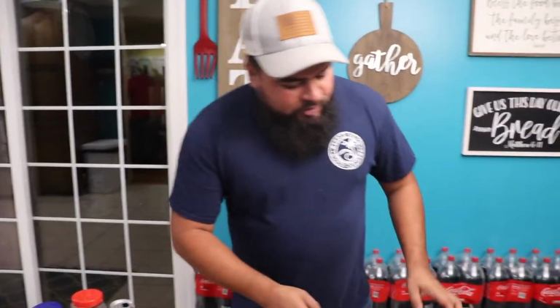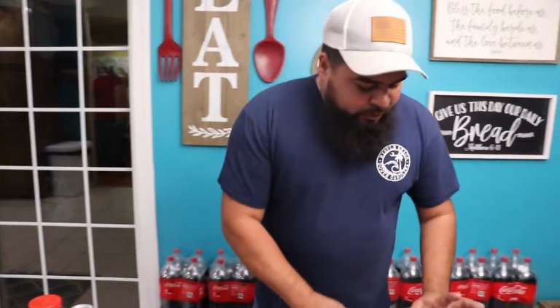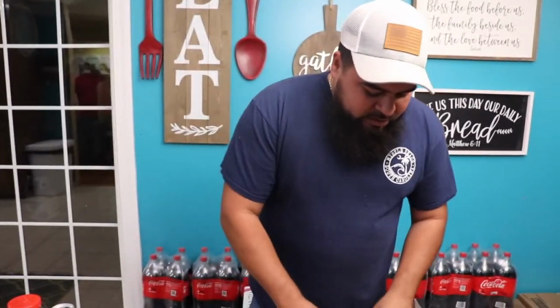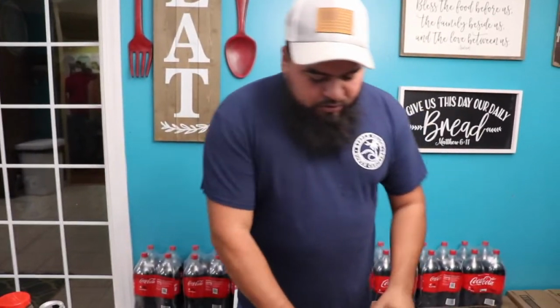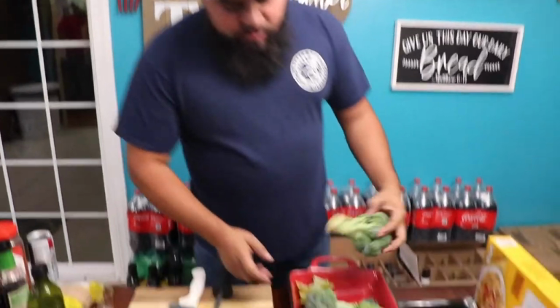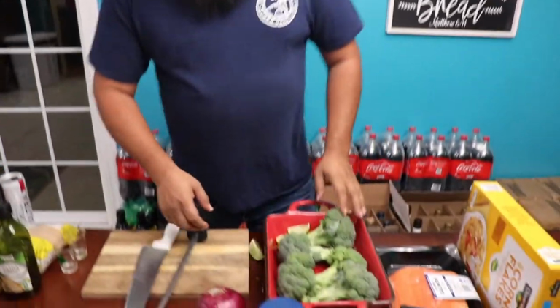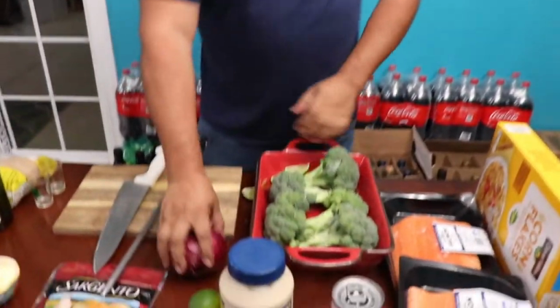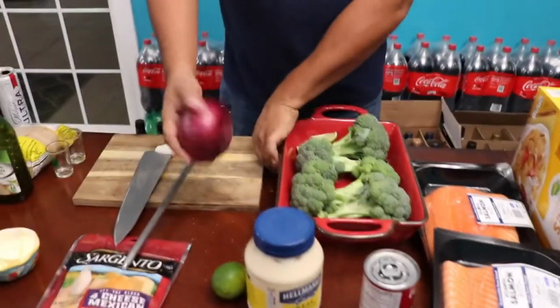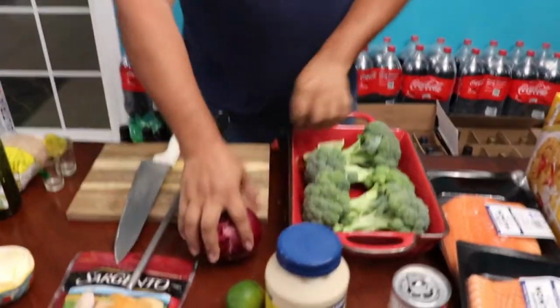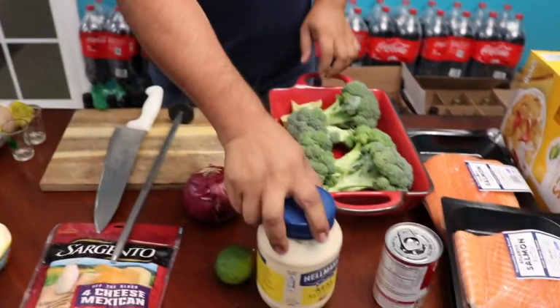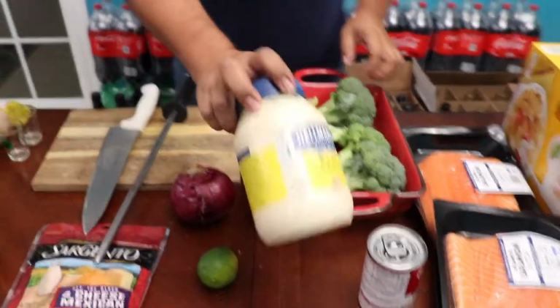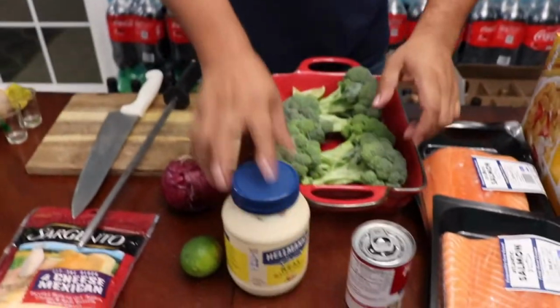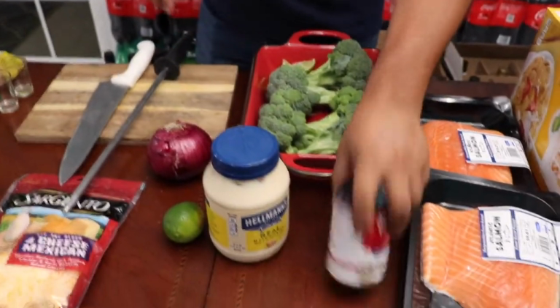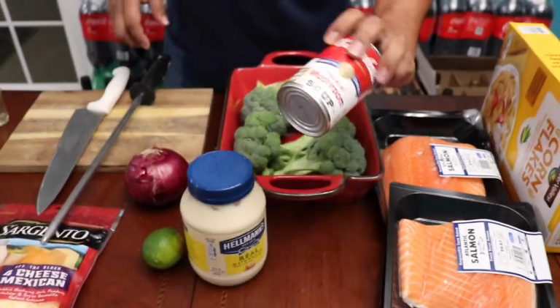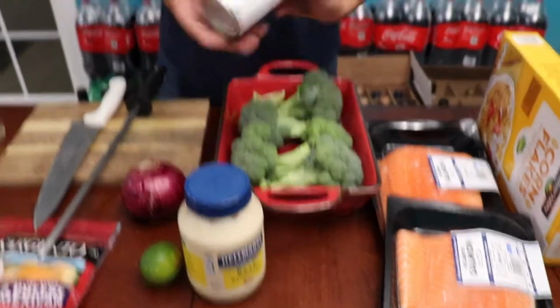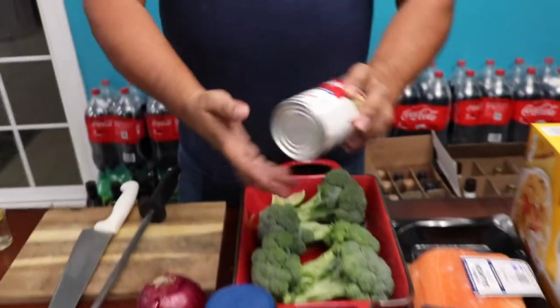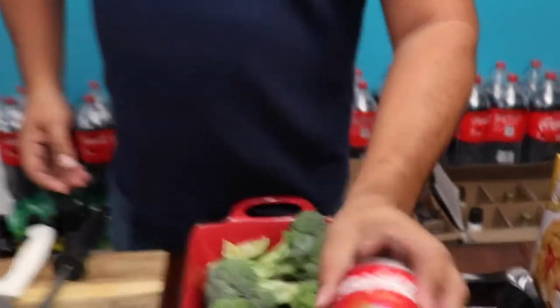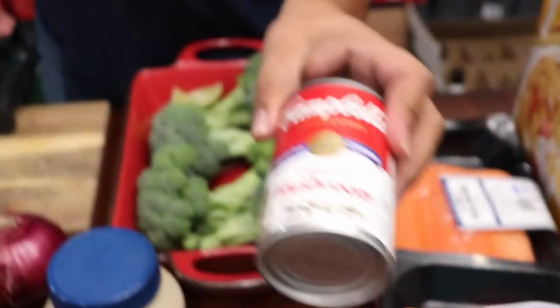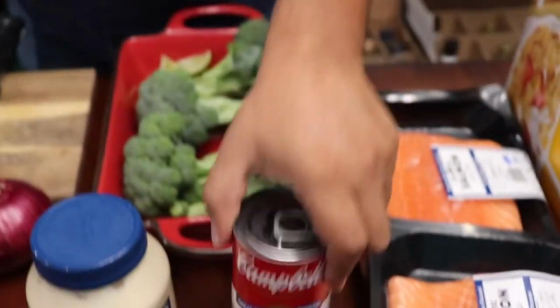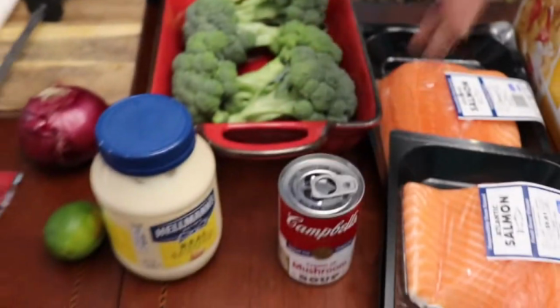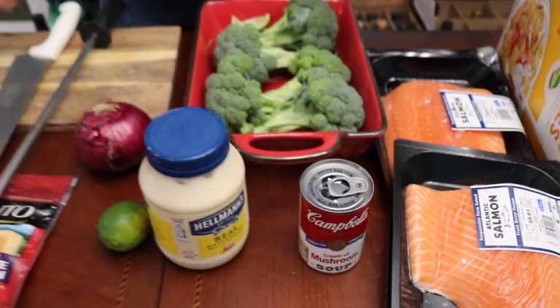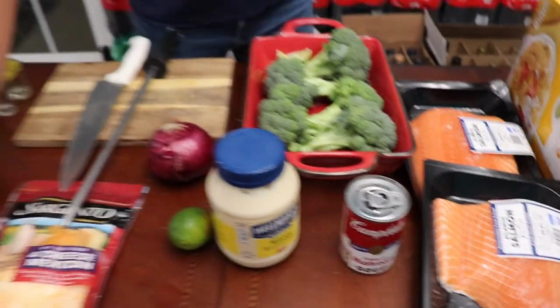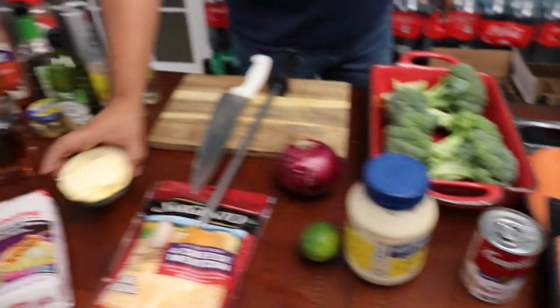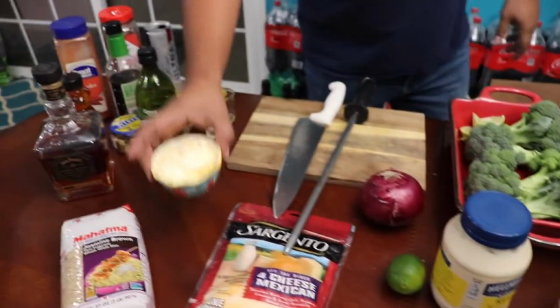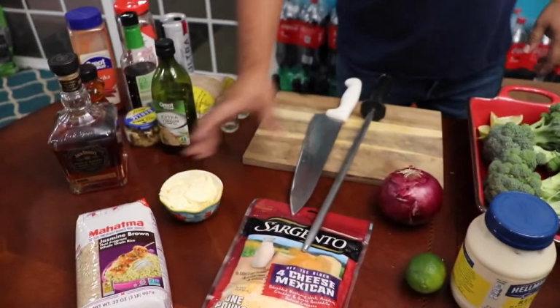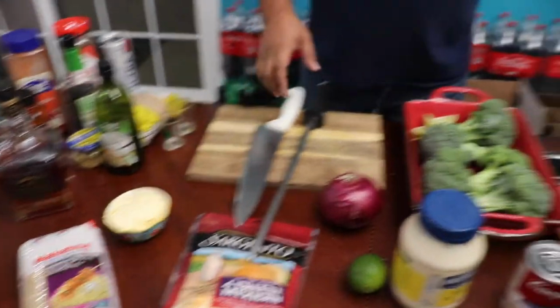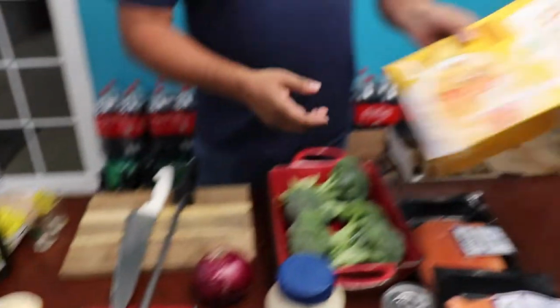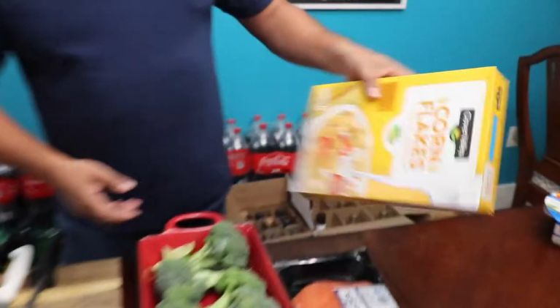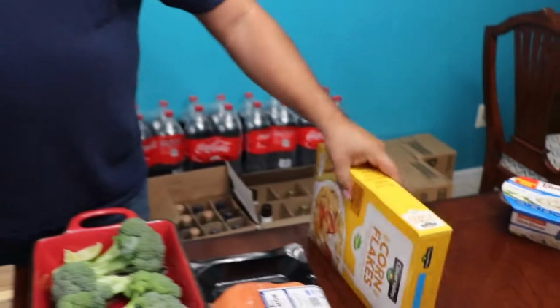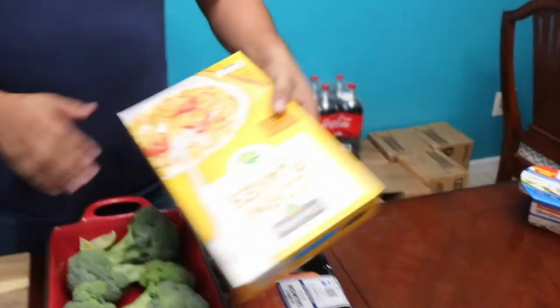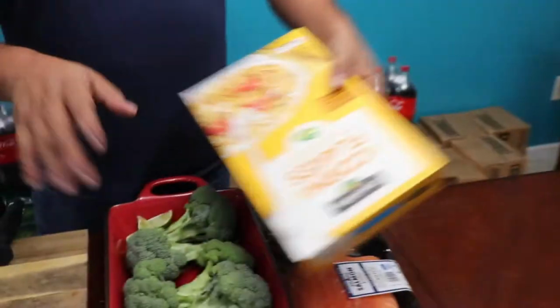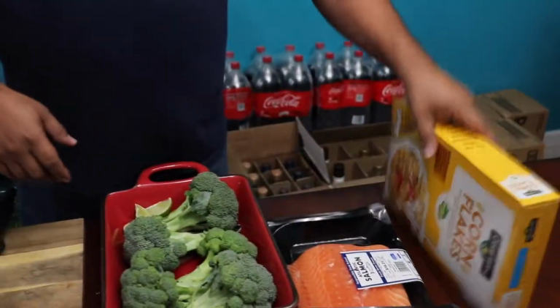Alright, for the casserole you're going to need some broccoli, you're going to need some onions, you're going to need some mayo, you're going to need some mushroom soup, and a little bit of butter. Oh, and some cornflakes — just go buy the cheap cornflakes.